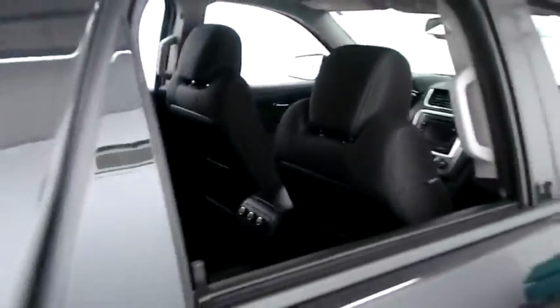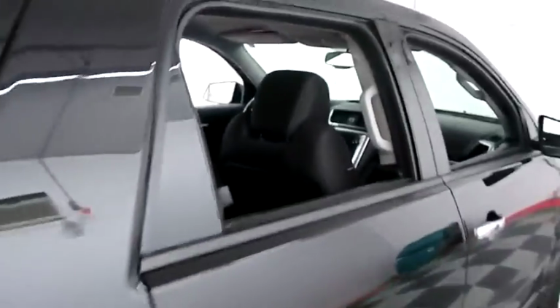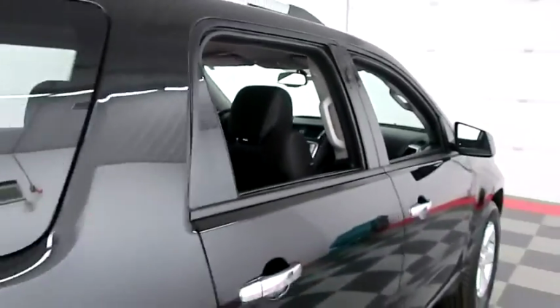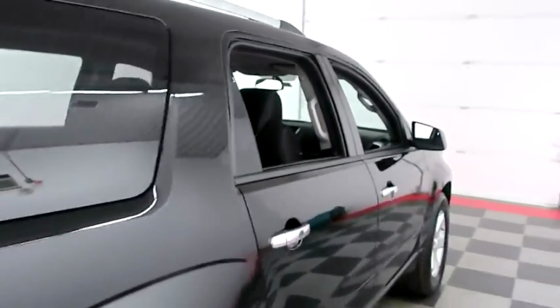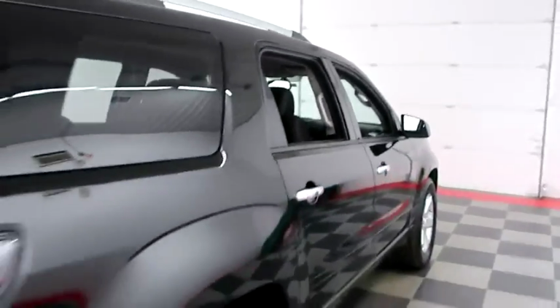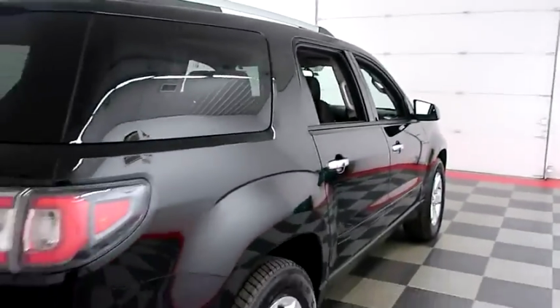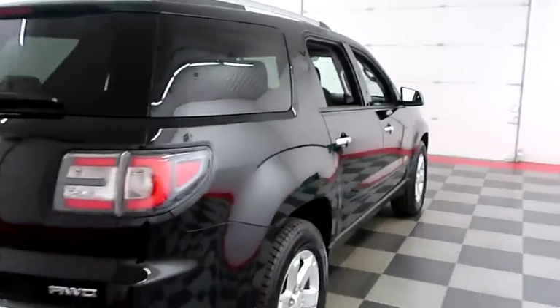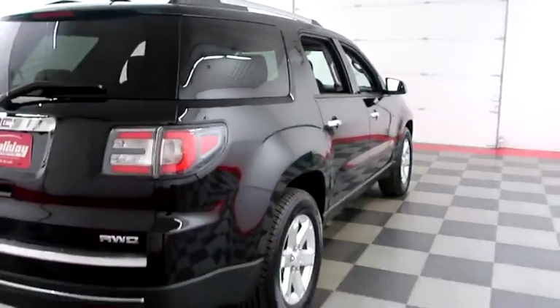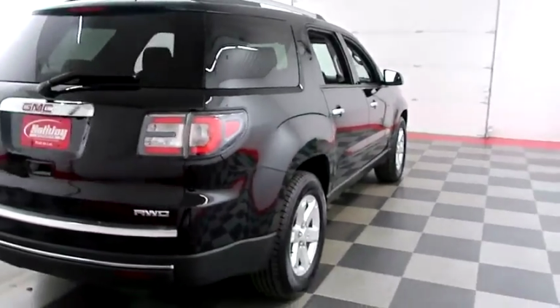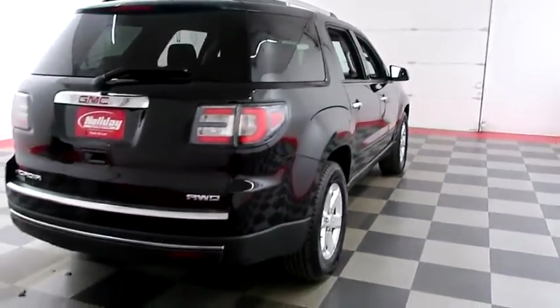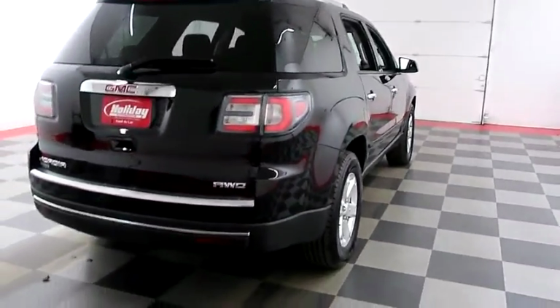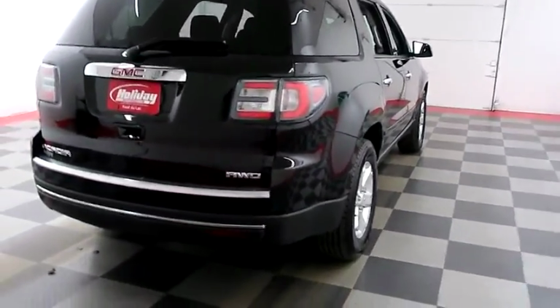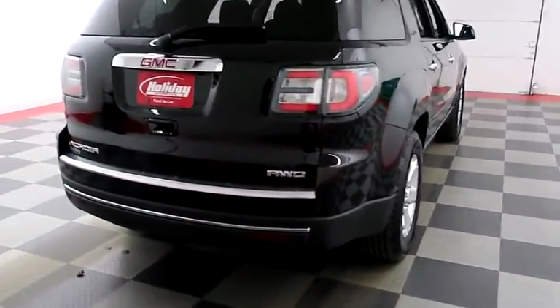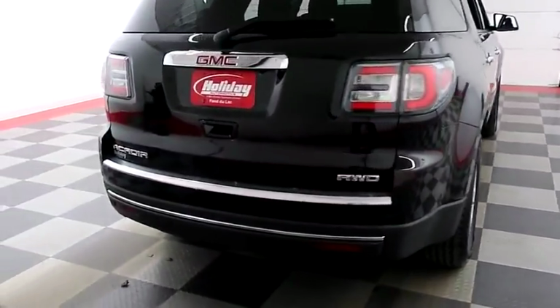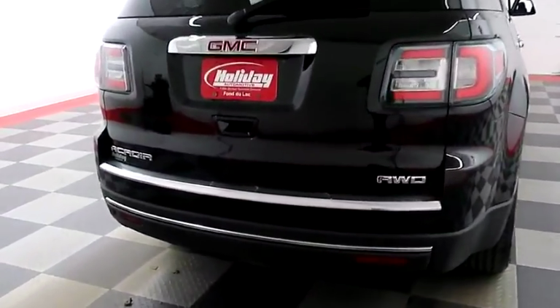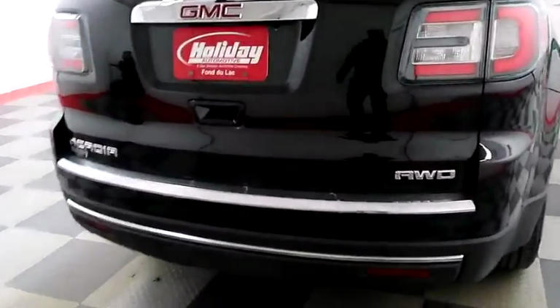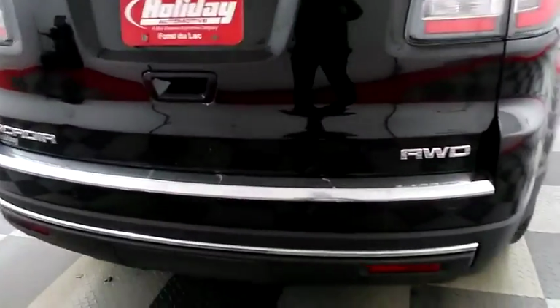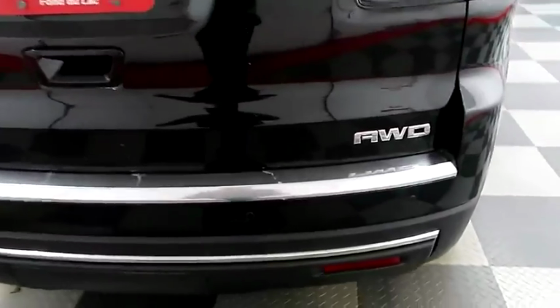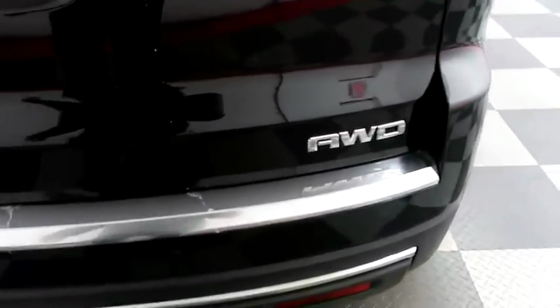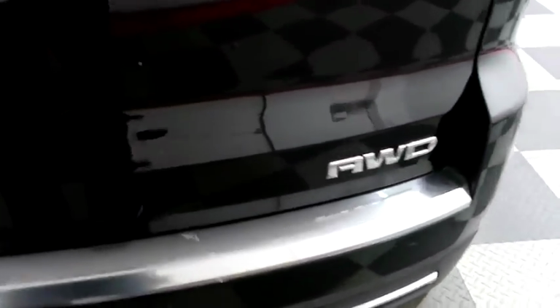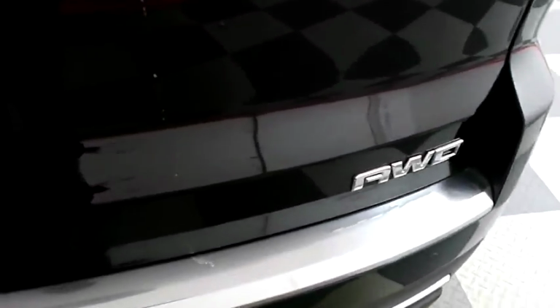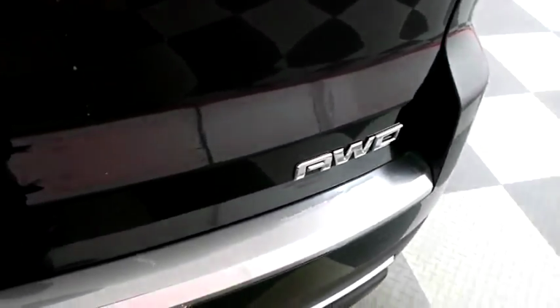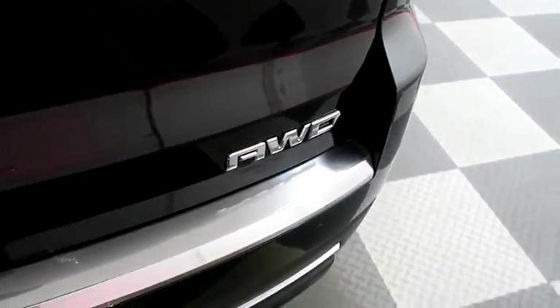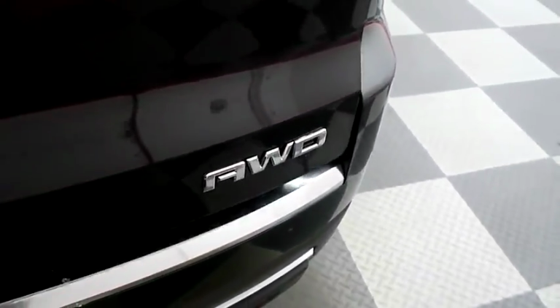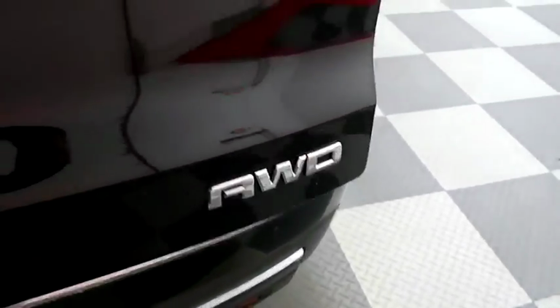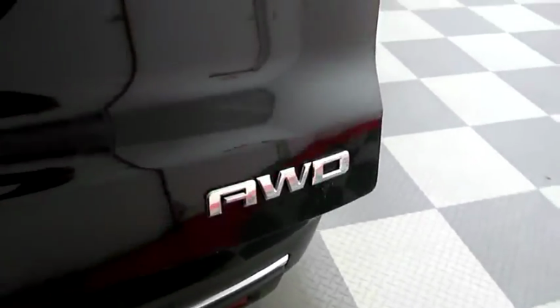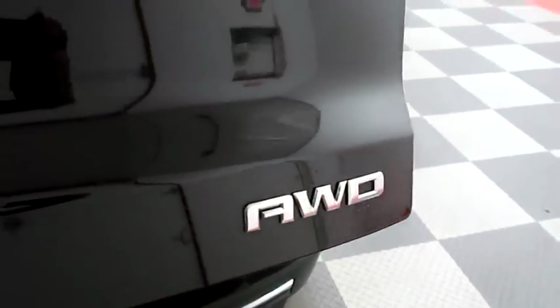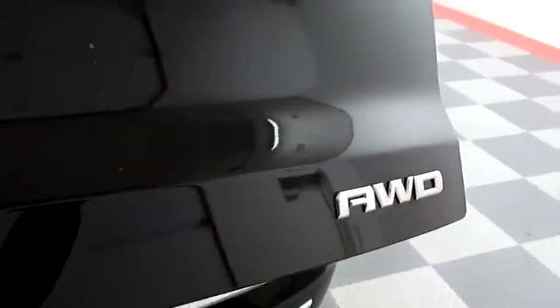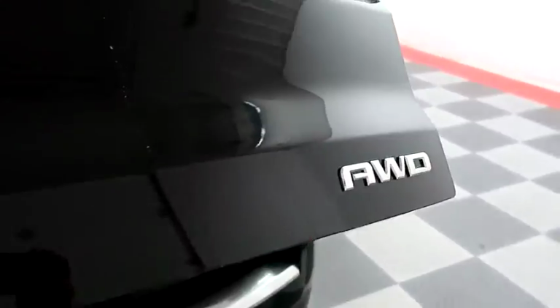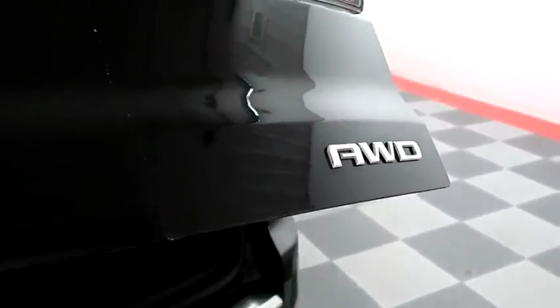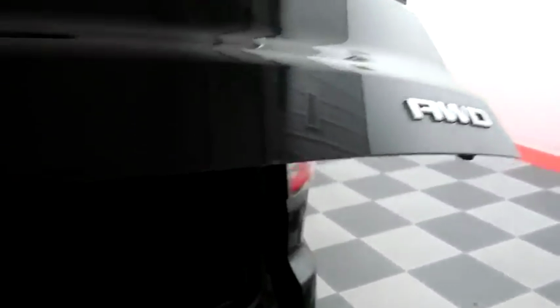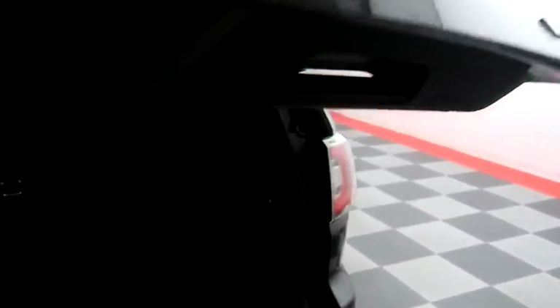One more look down the passenger side, then we're going to swing around to the back end. You have rear backup sensors and a camera. And the Acadia is all-wheel drive, so in those wintry Wisconsin days you don't have to worry about sliding all over the road.